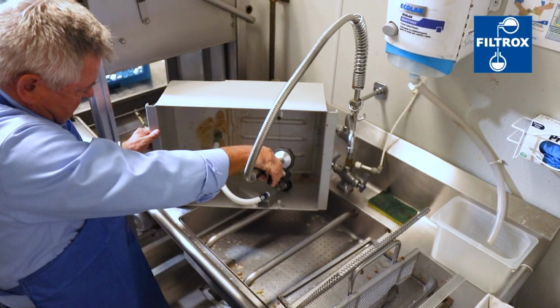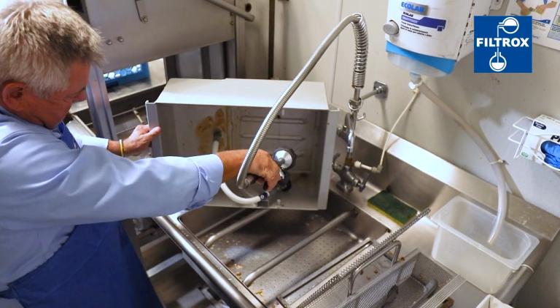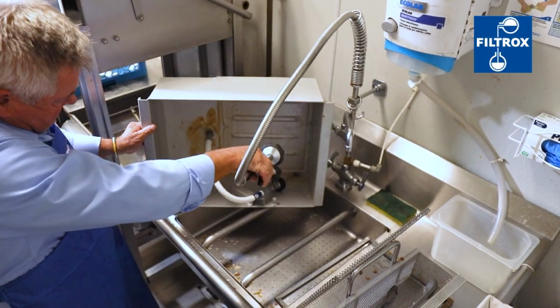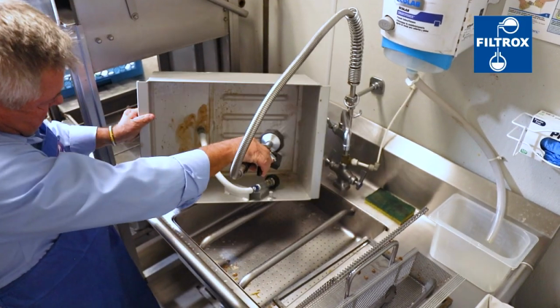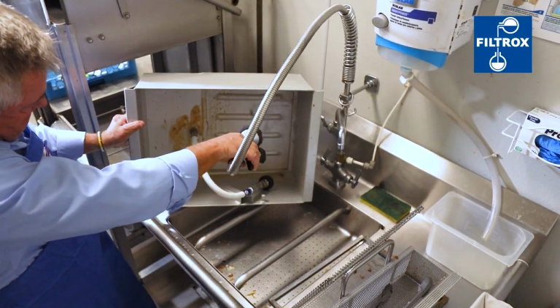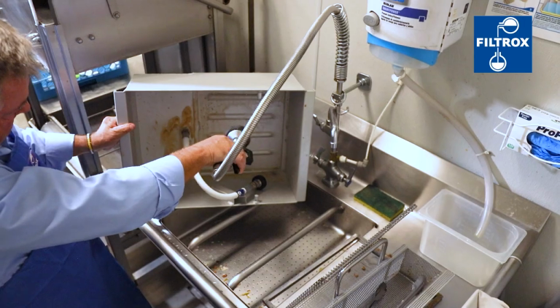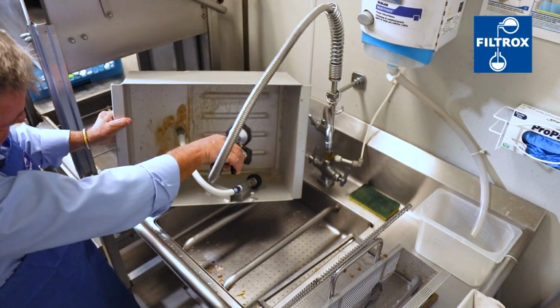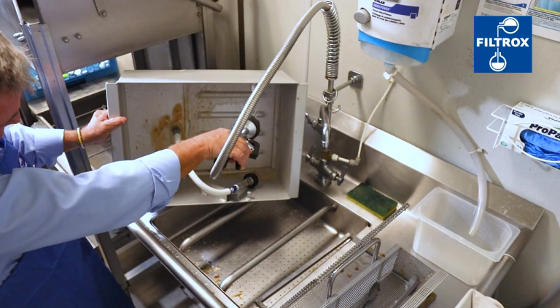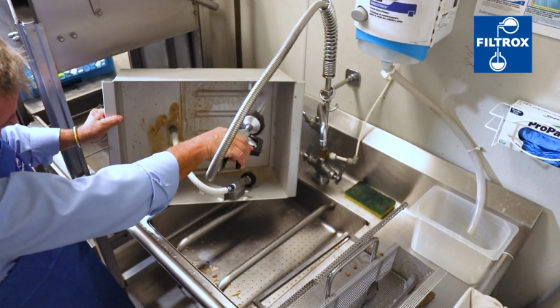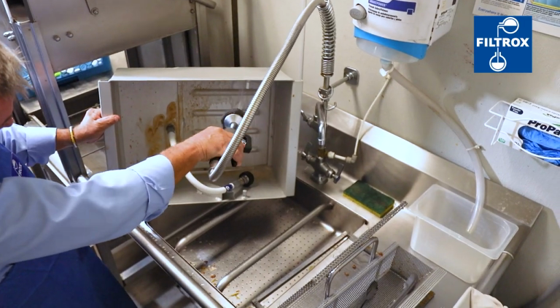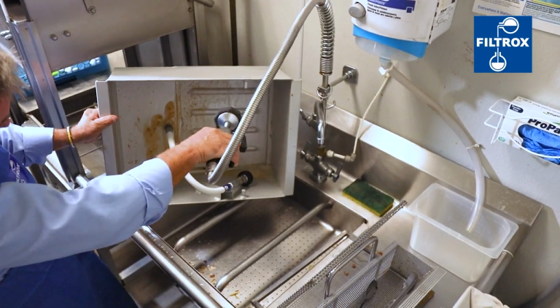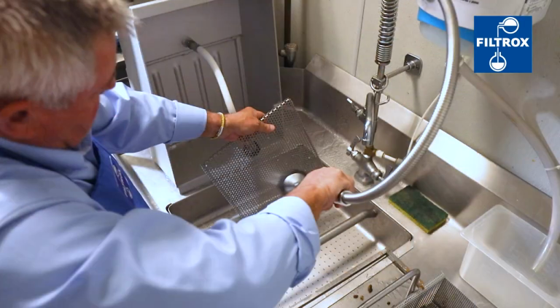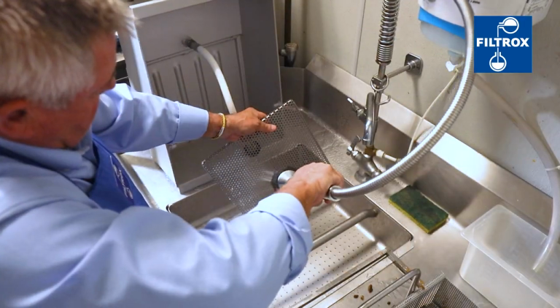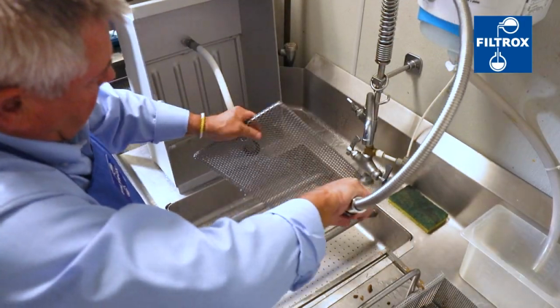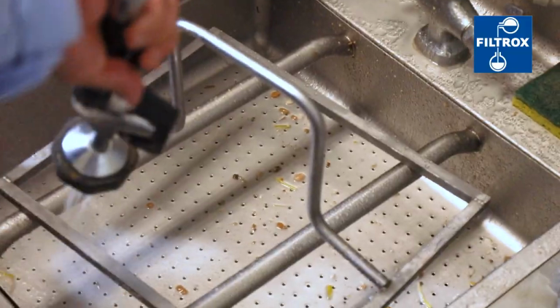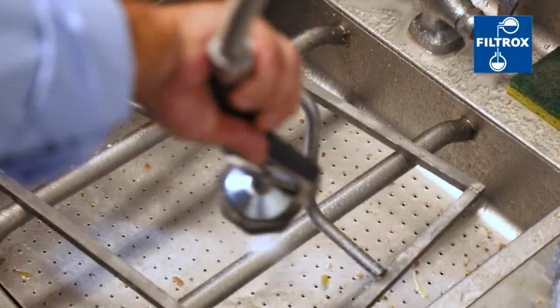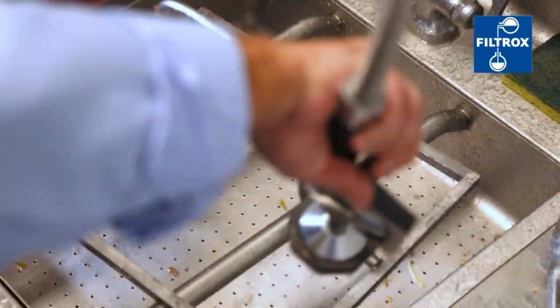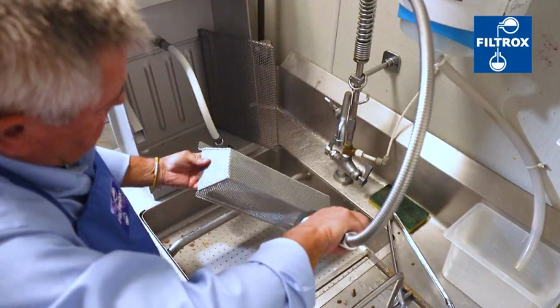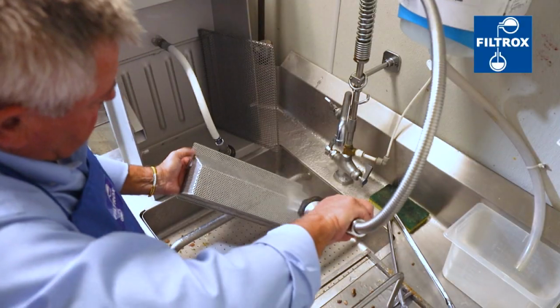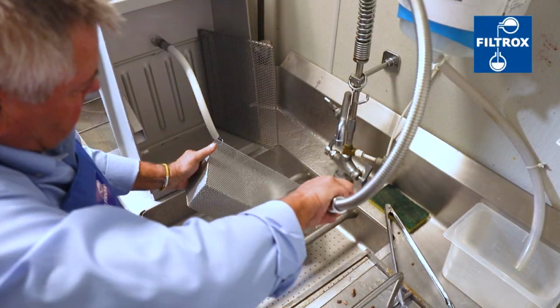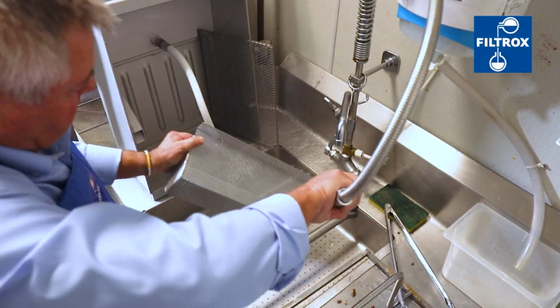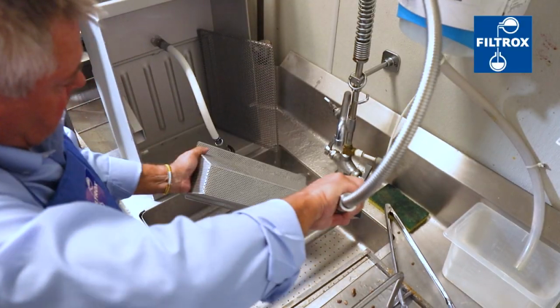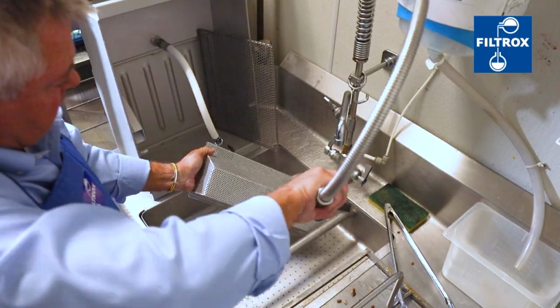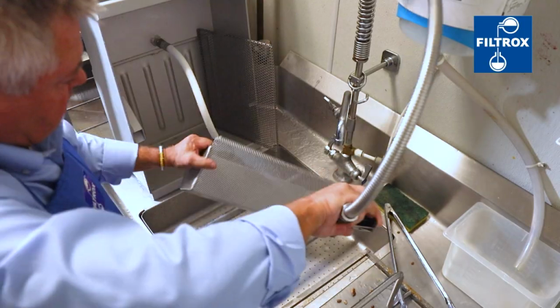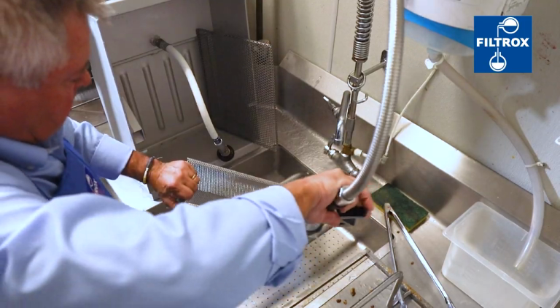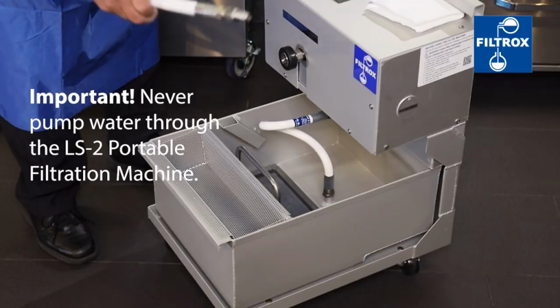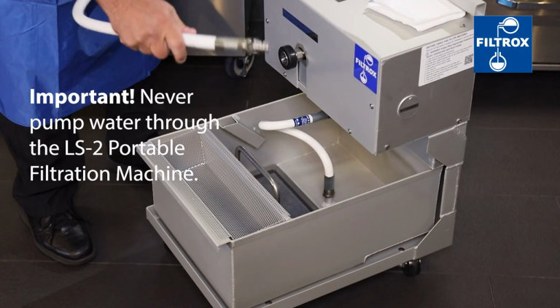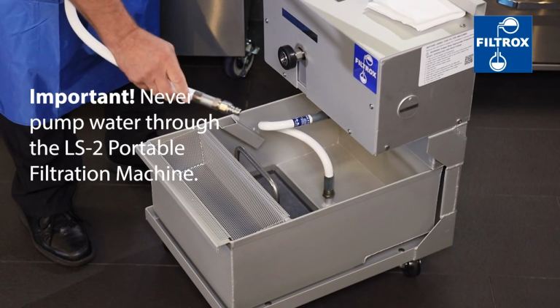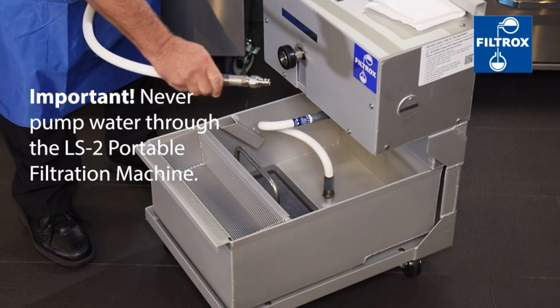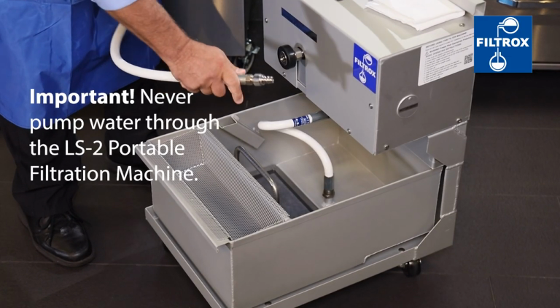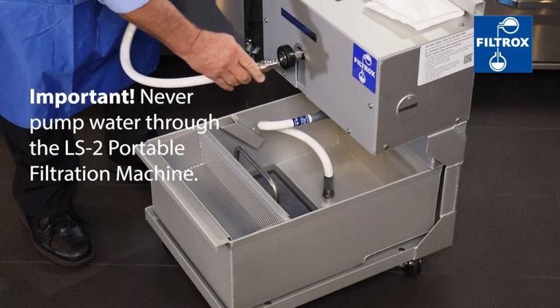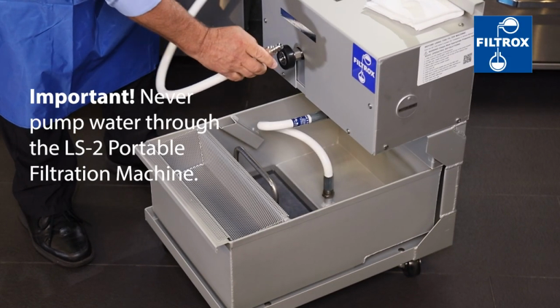Prepare the LS2 for future use by cleaning the filter pan, filter screen, hold down bar, and crumb basket with hot water and wipe dry. Never pump water through the filter pump.